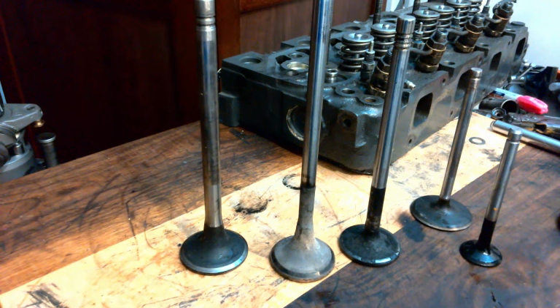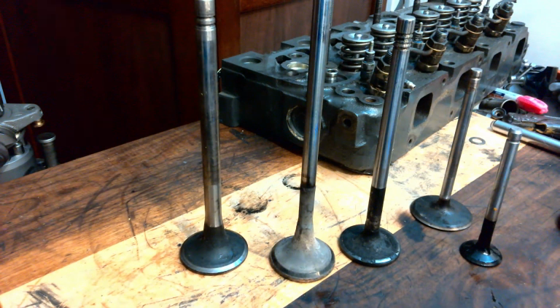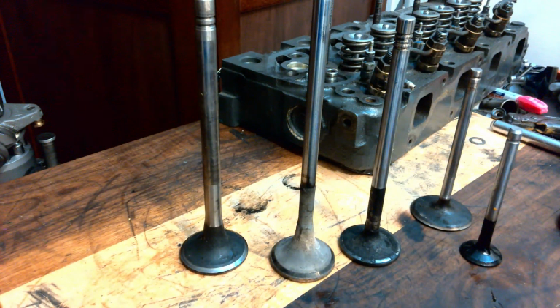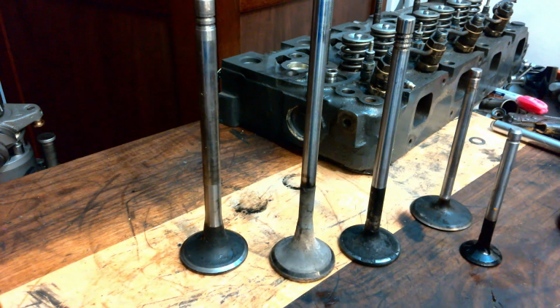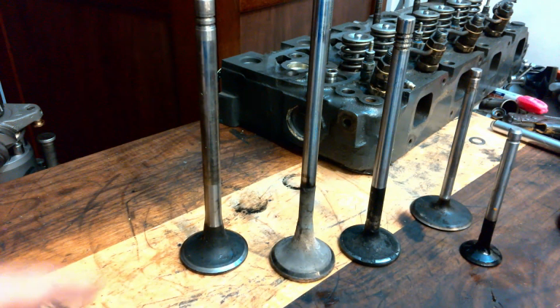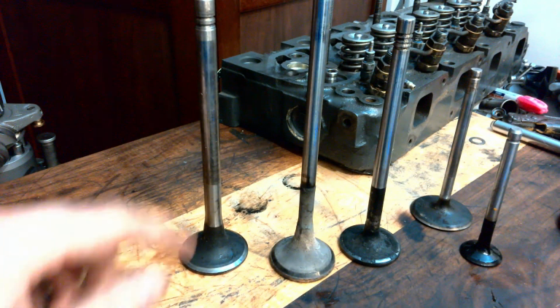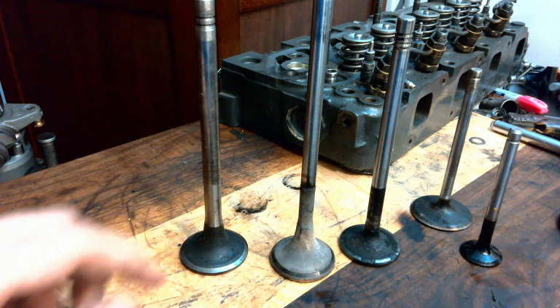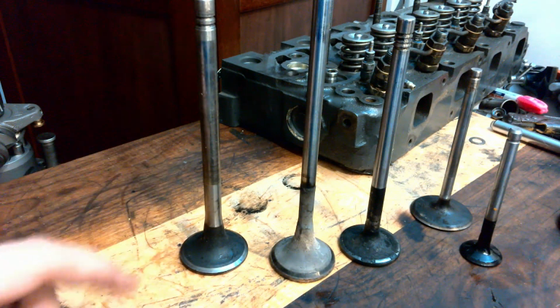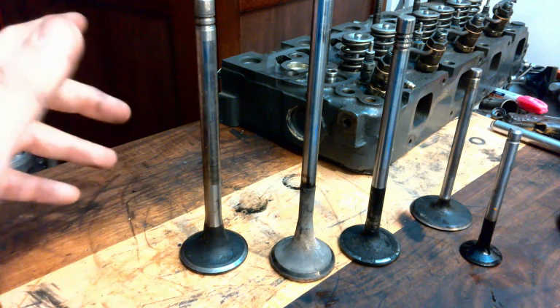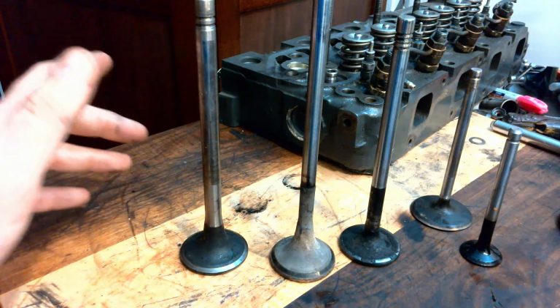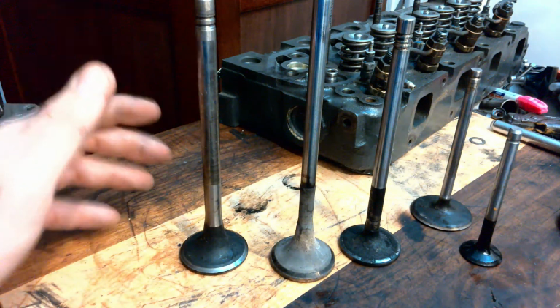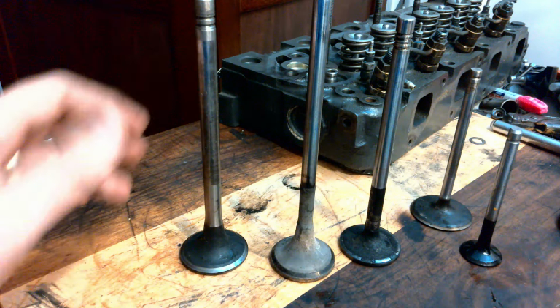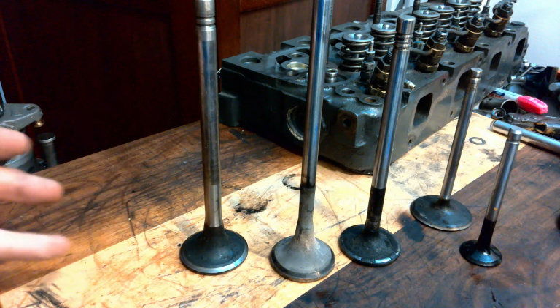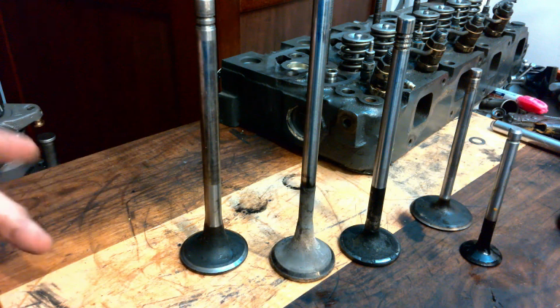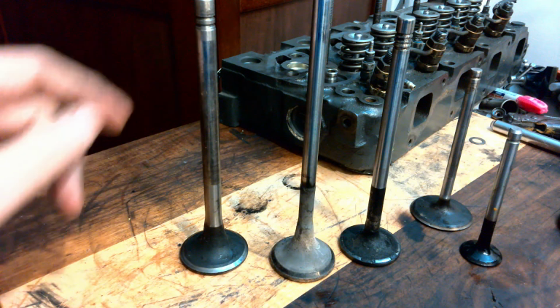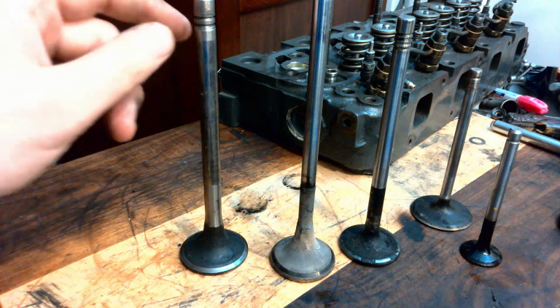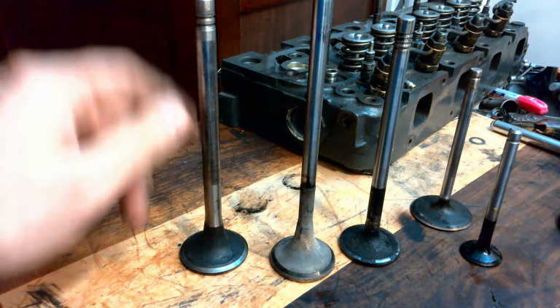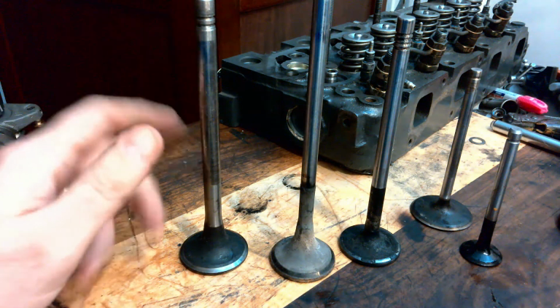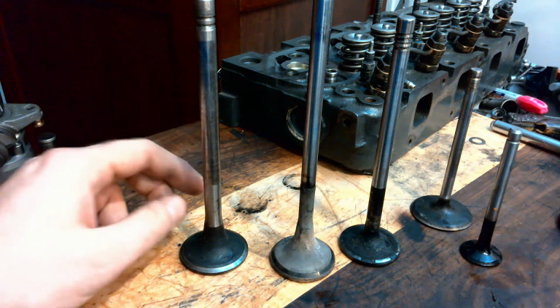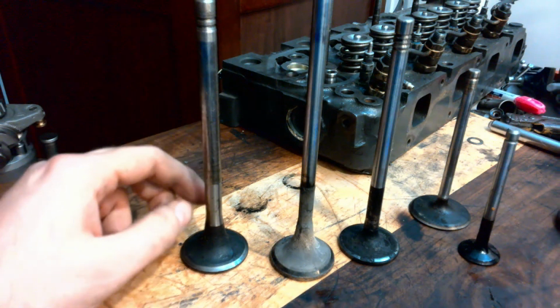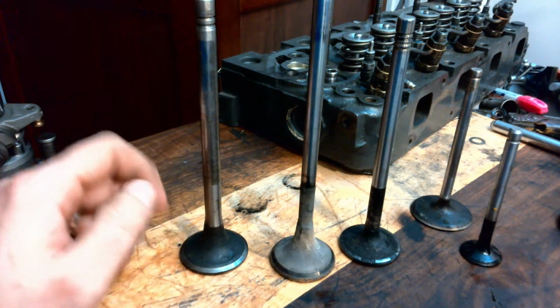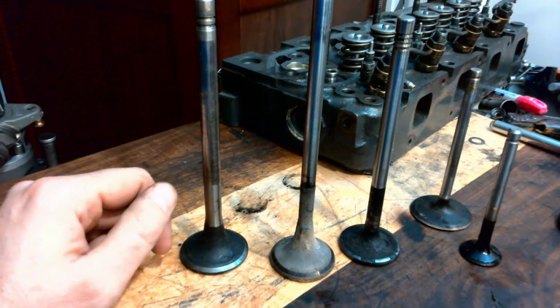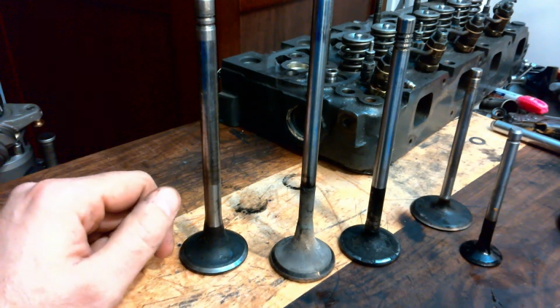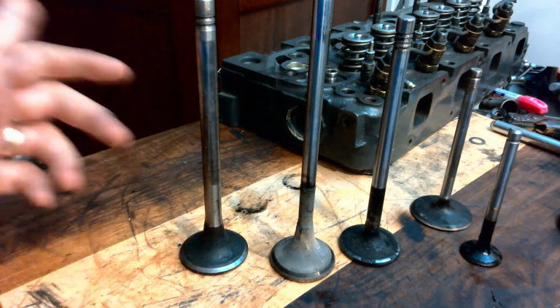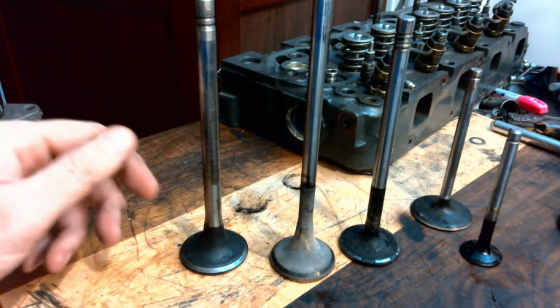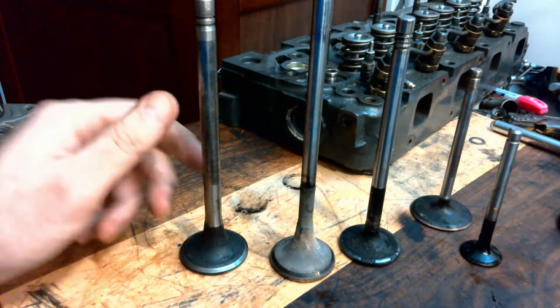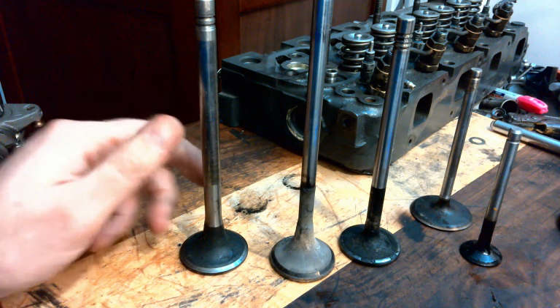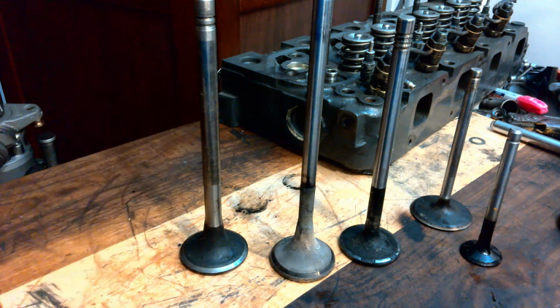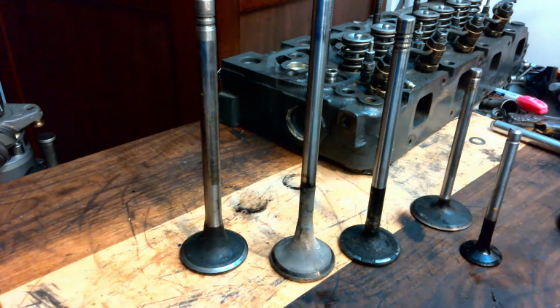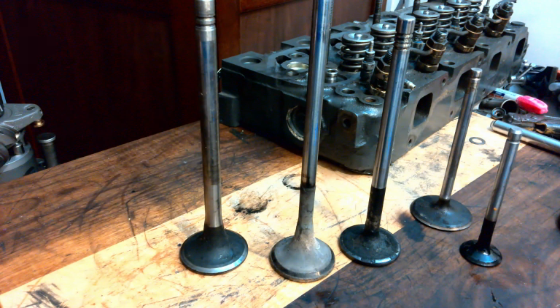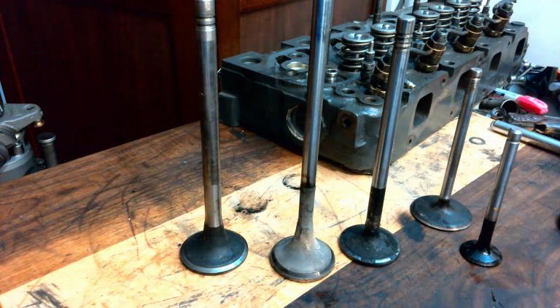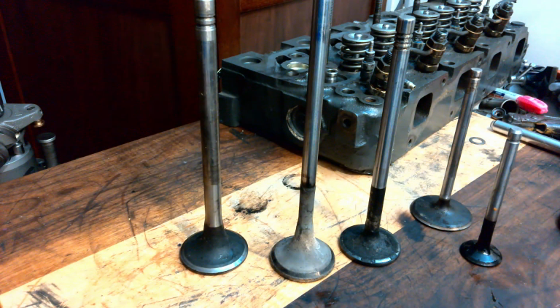These are some valves, intakes and exhausts from different types of engines. And just like what you might see in the gym locker room, they do come in all different shapes and sizes. Unlike the gym locker room, we do have to give these guys a thorough inspection.